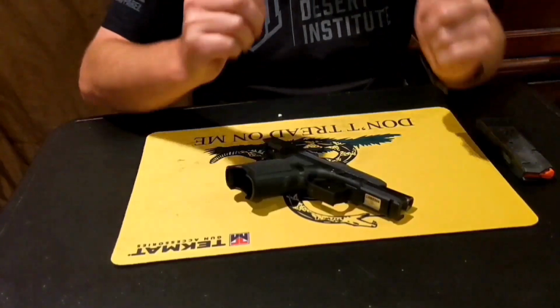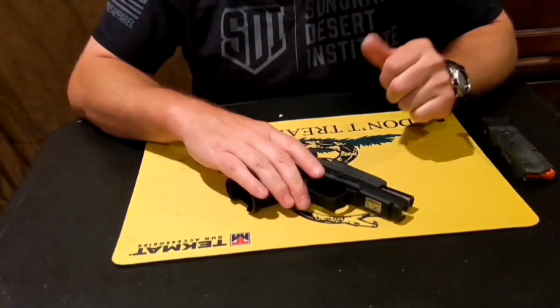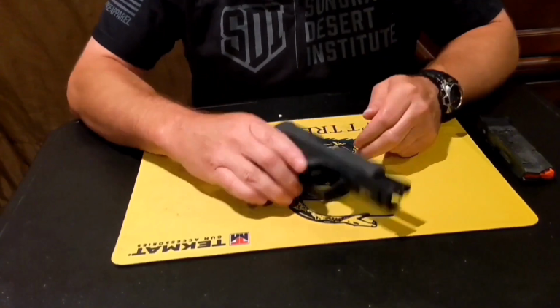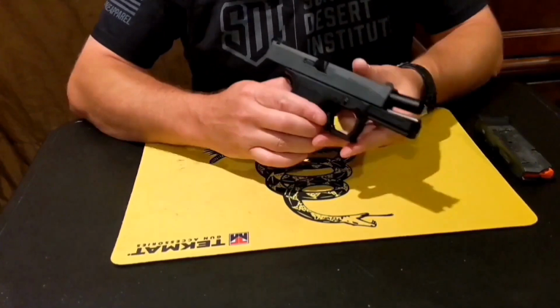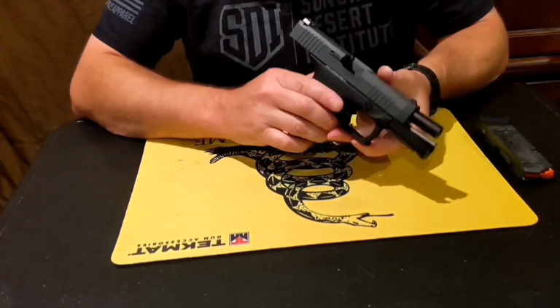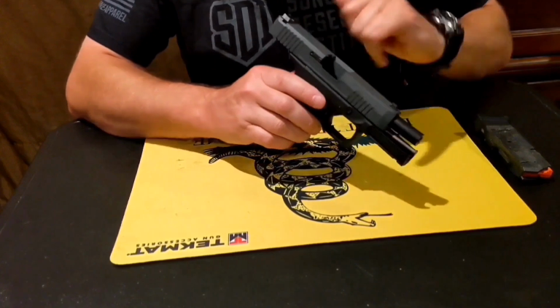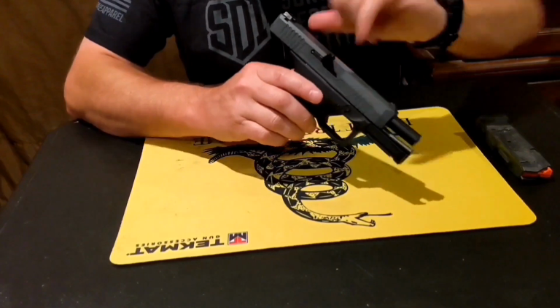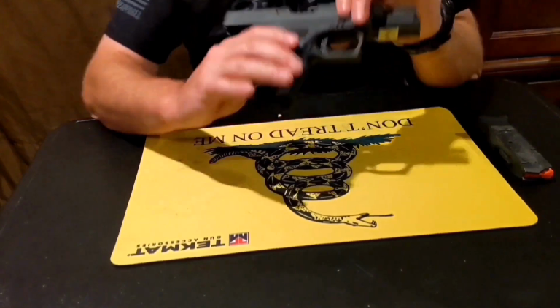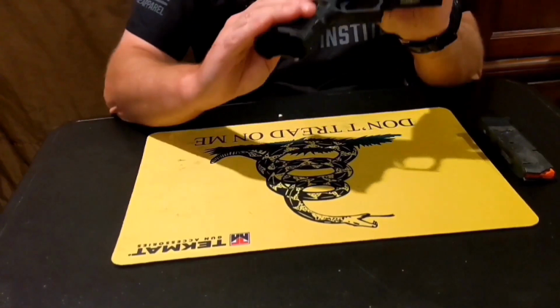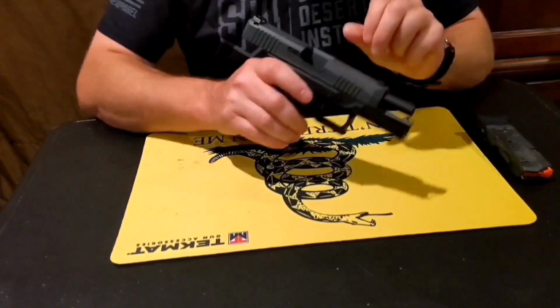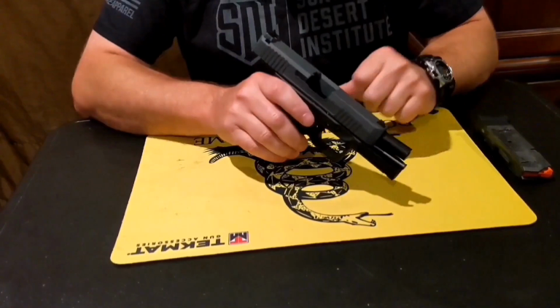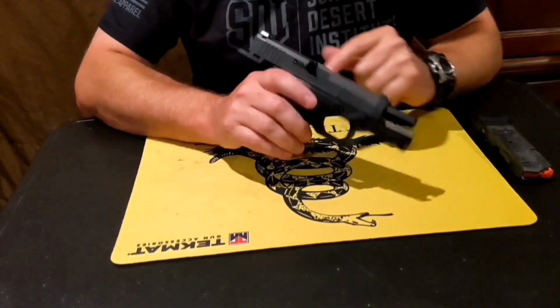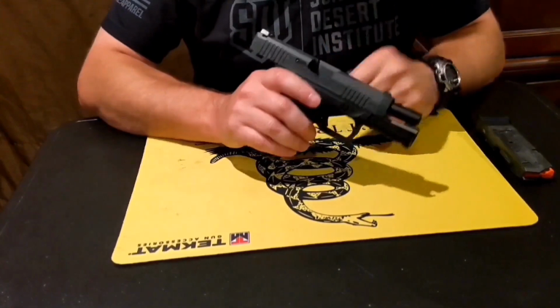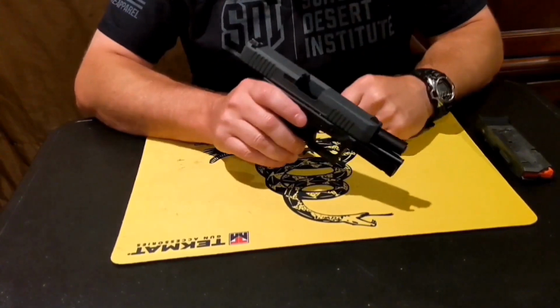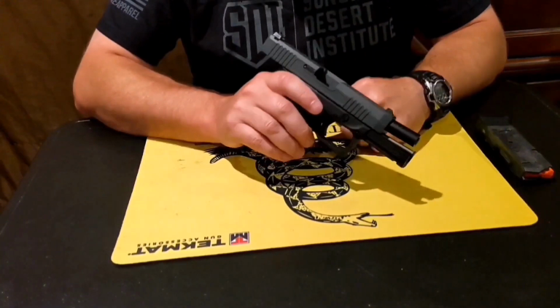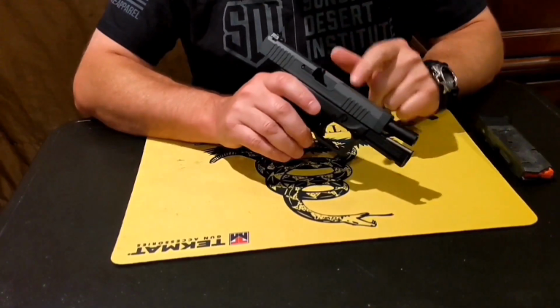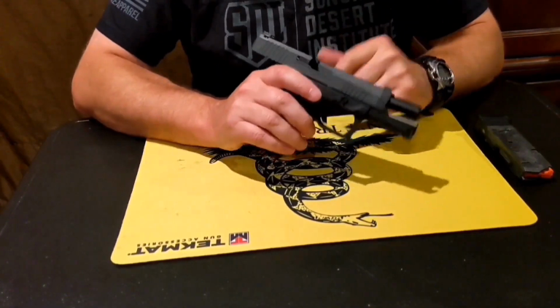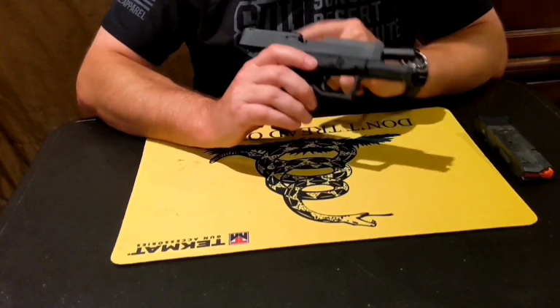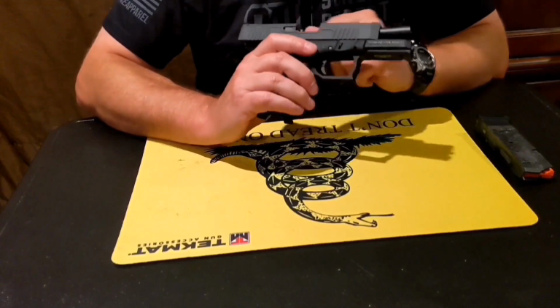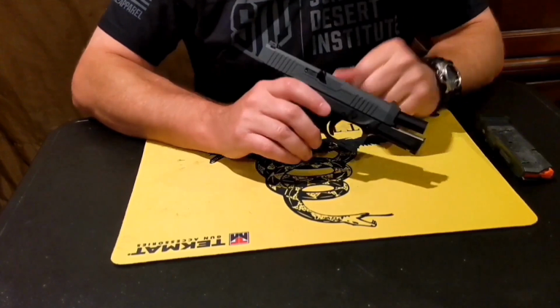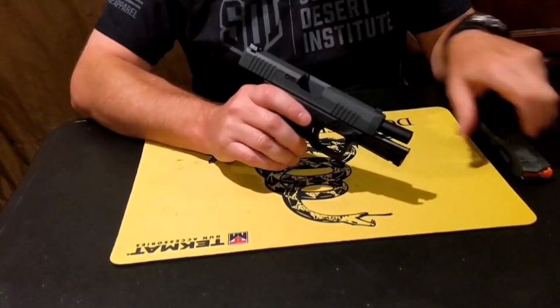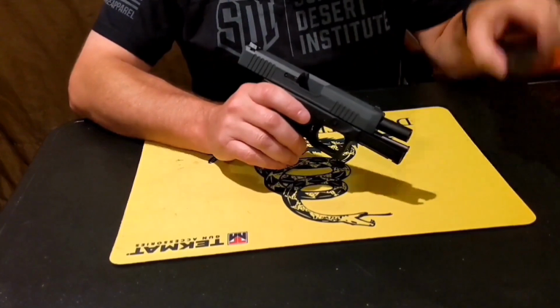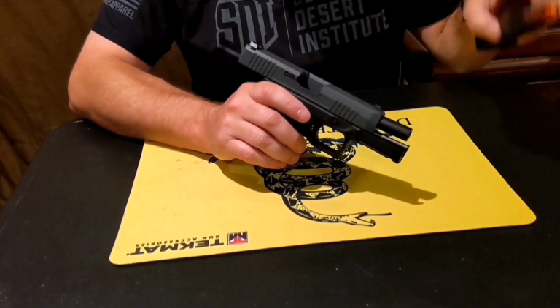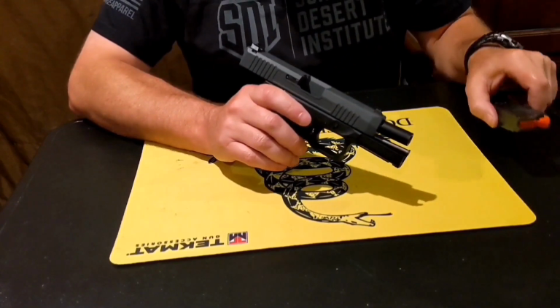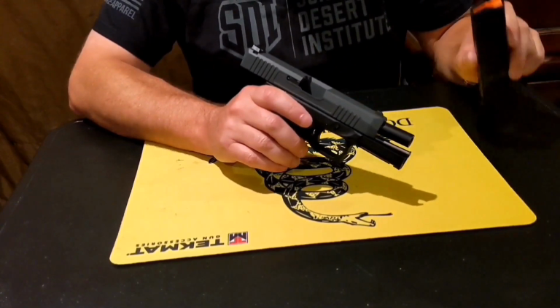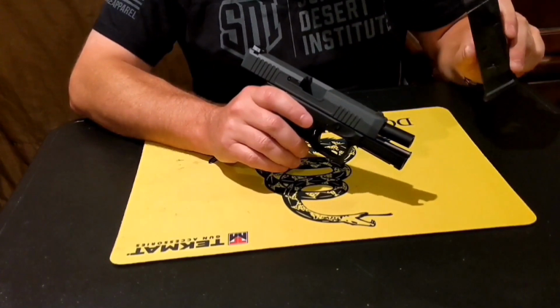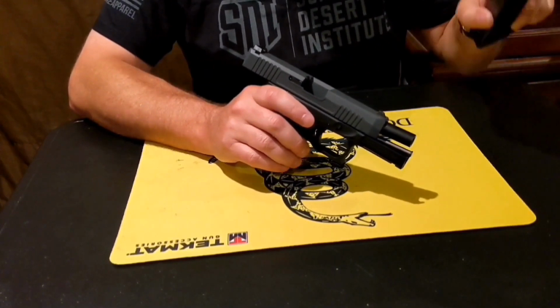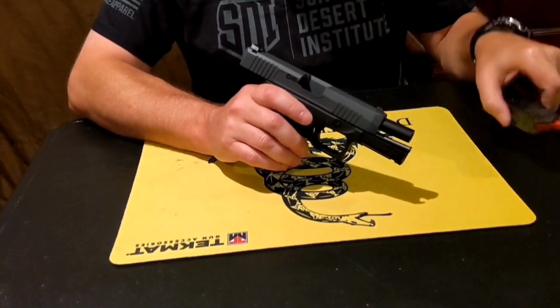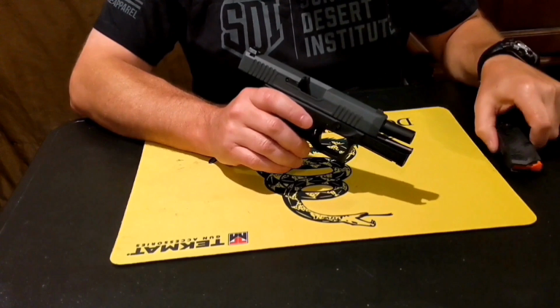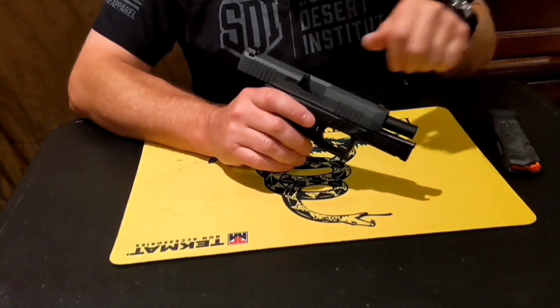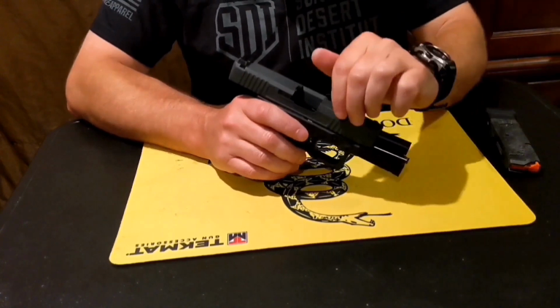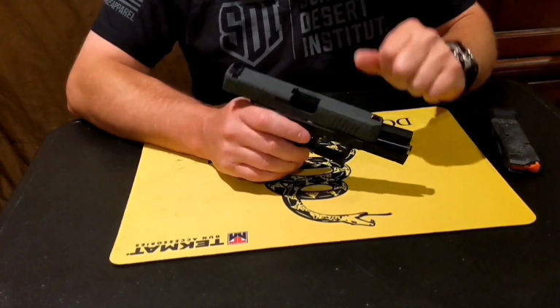We changed camera angles, but the firearm is still clear. Slide locked to the rear. There's nothing in the chamber, the bore, or the magazine well. There's no live ammunition in the workspace, and the magazine is also empty.